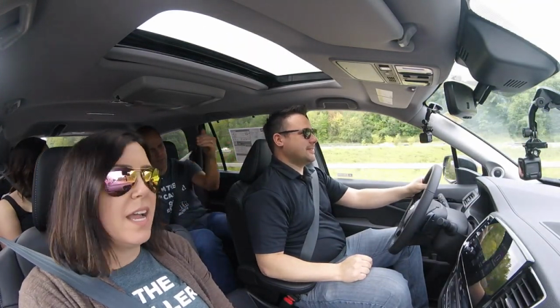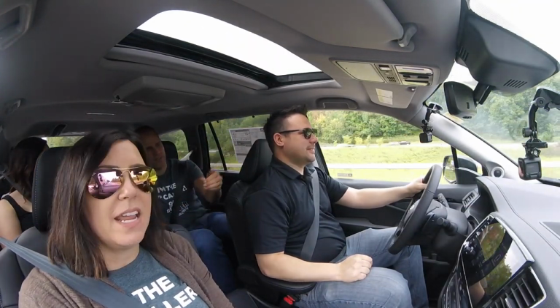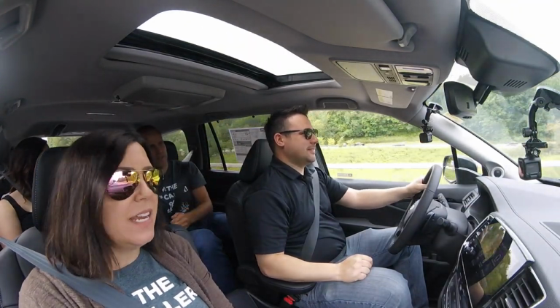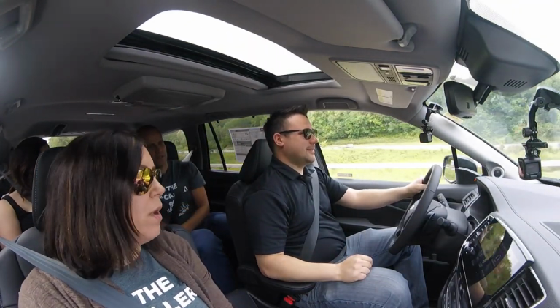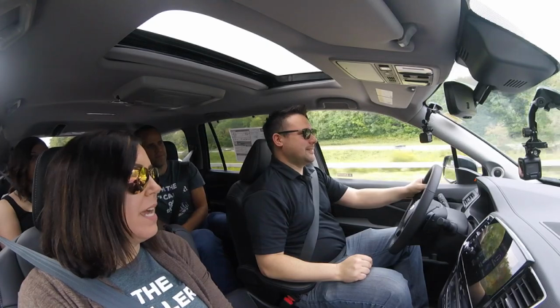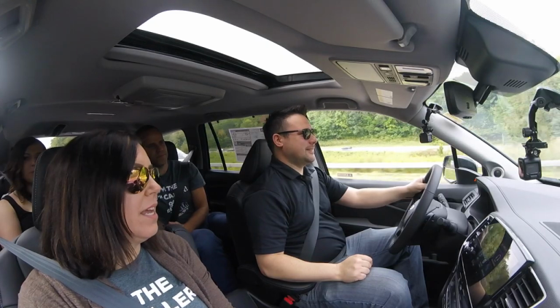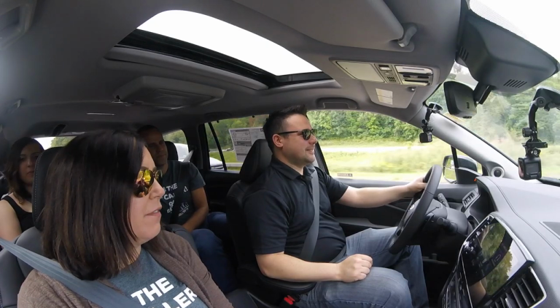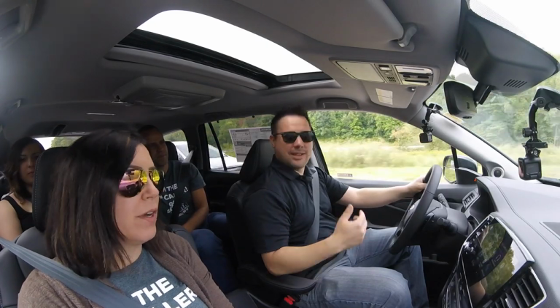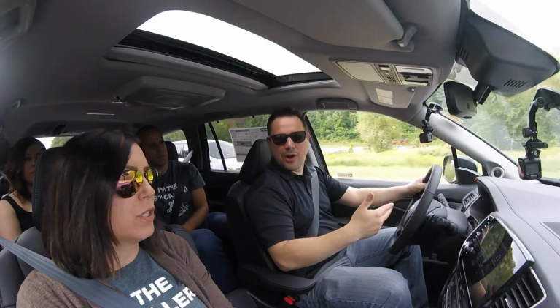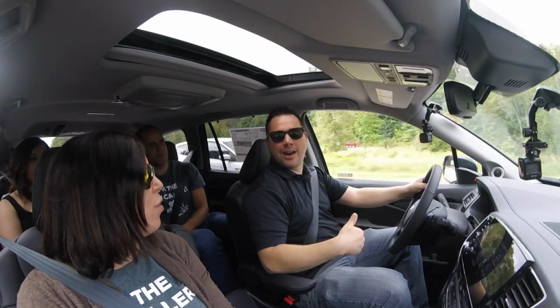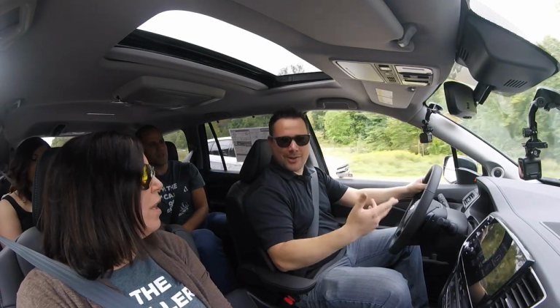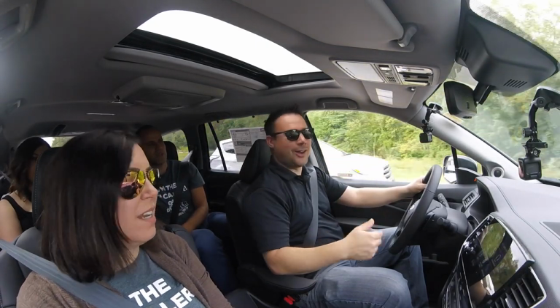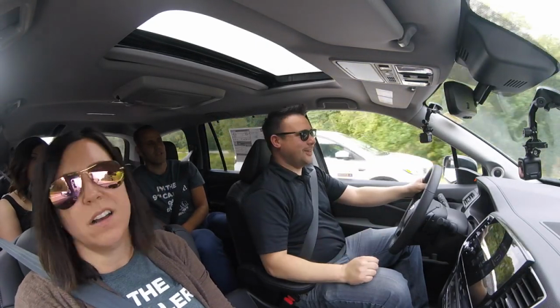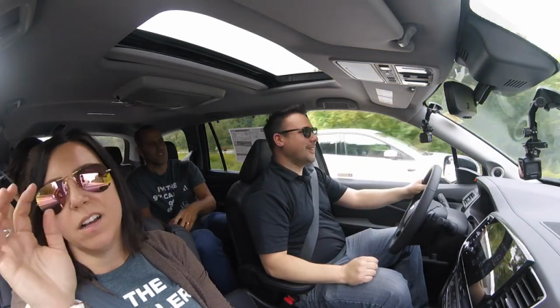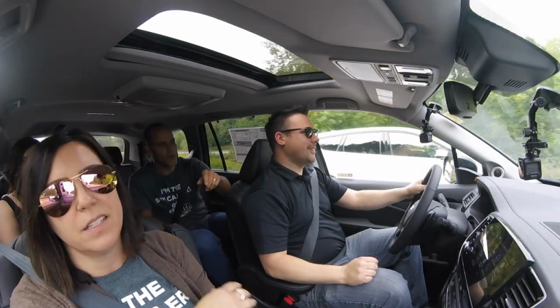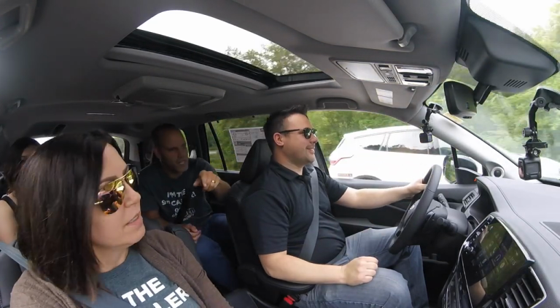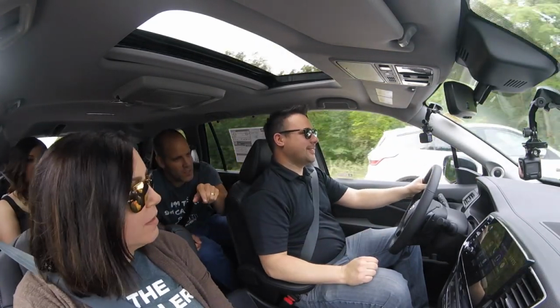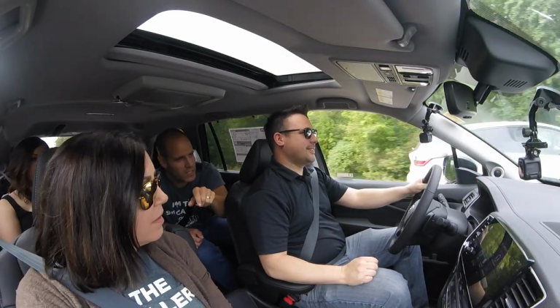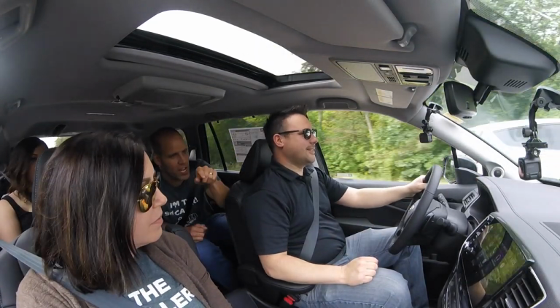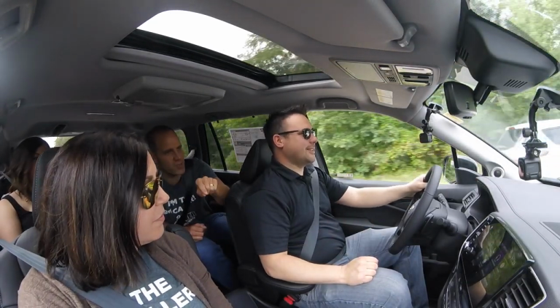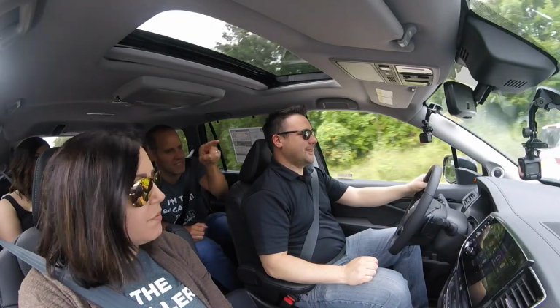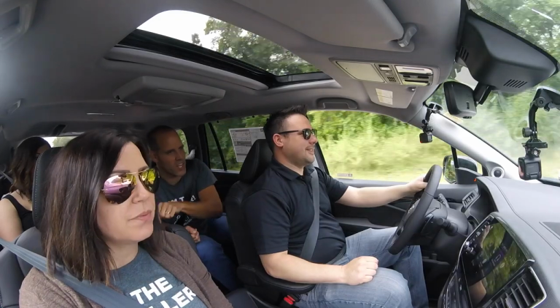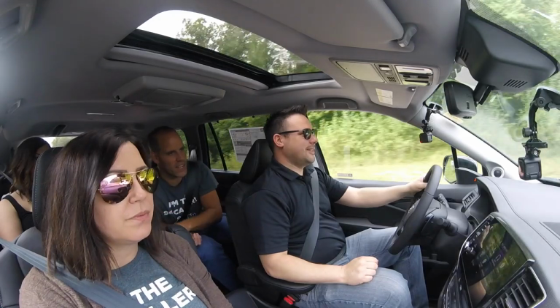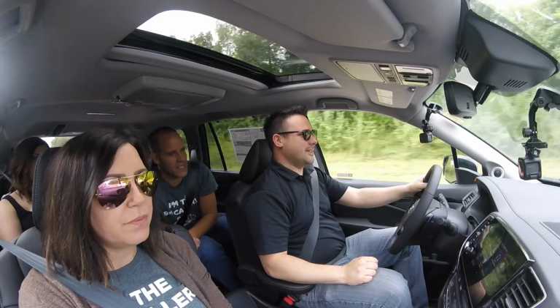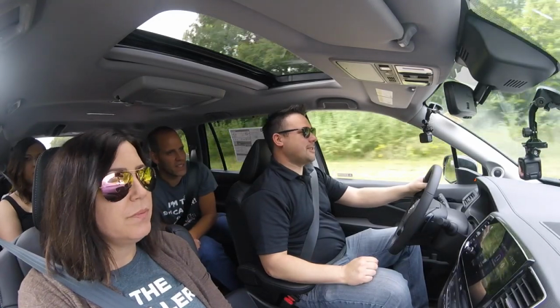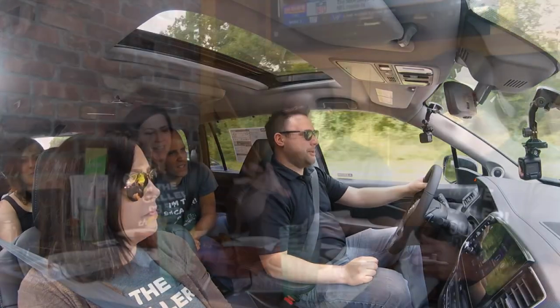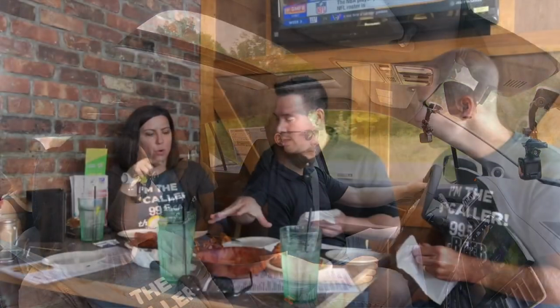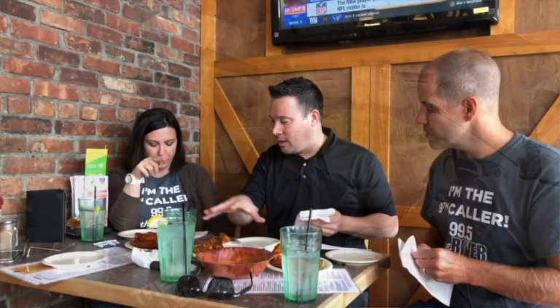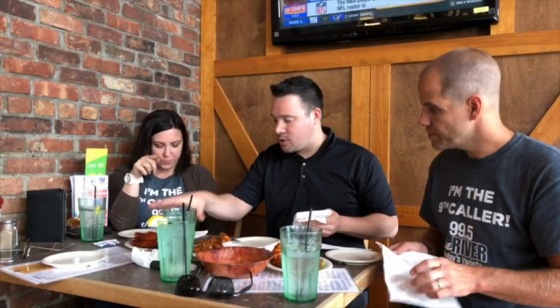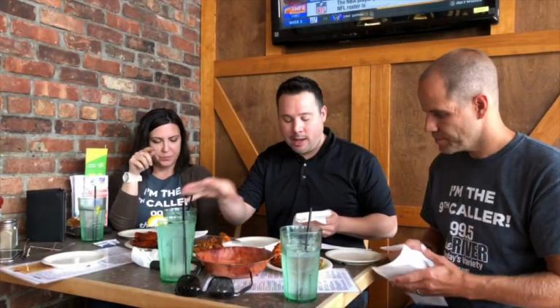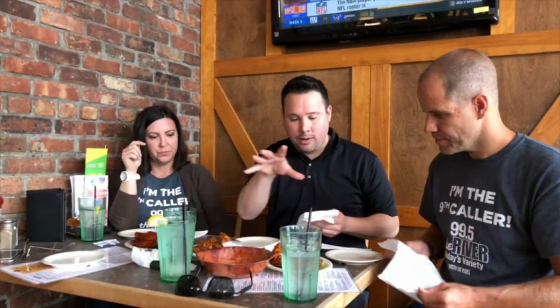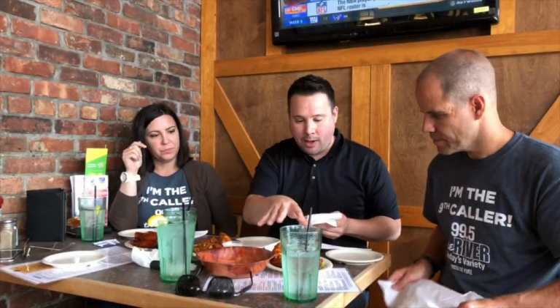I hate it when you're on cruise control and you have to keep turning it on and off. So it'll change based on the car ahead of you? That's what it's doing, yeah. Indian, sweet heat, Korean — those are the wing flavors.